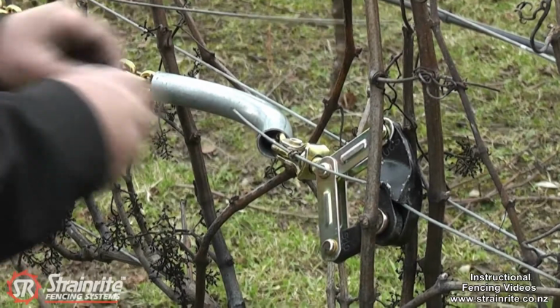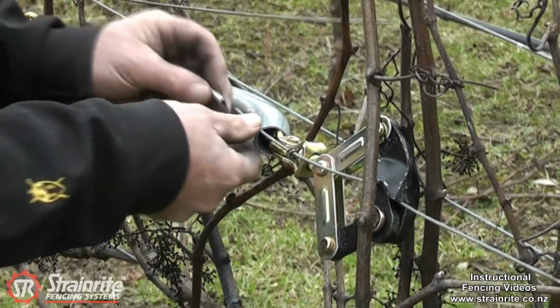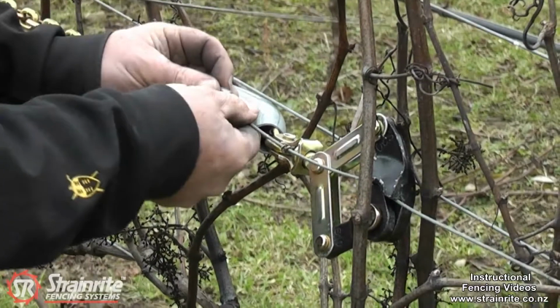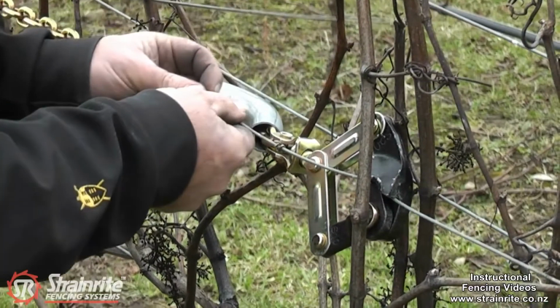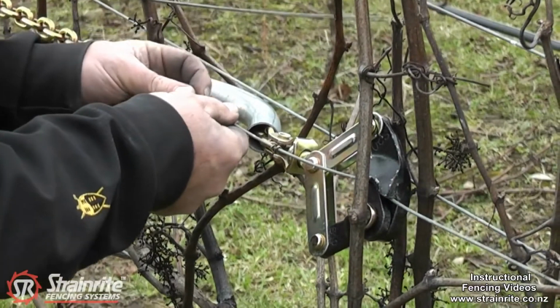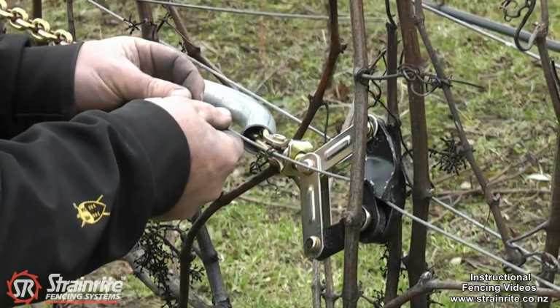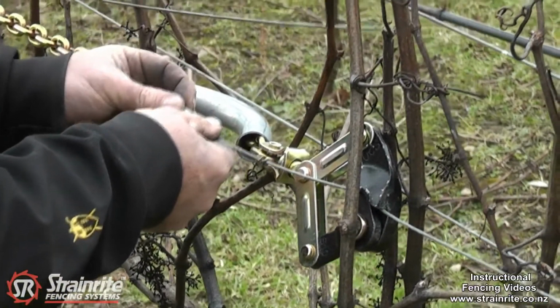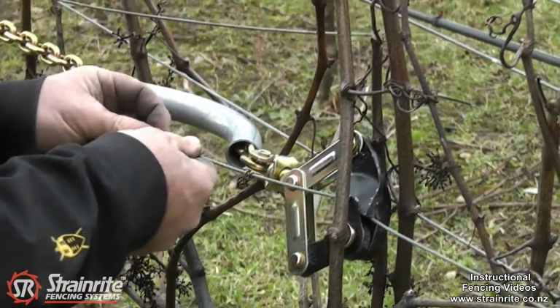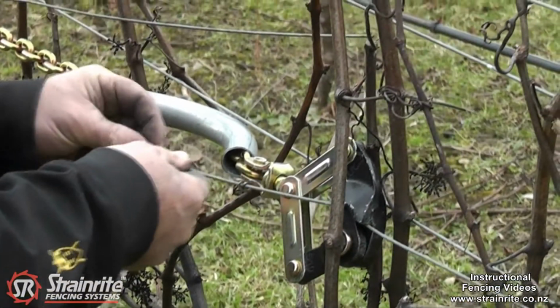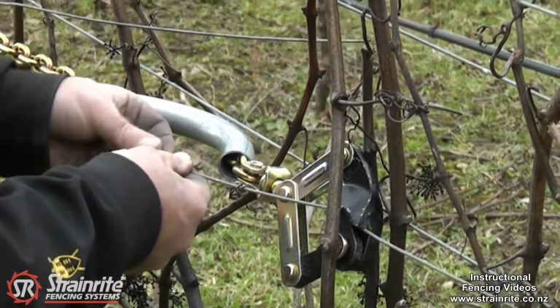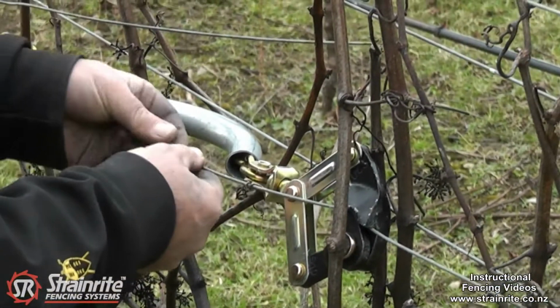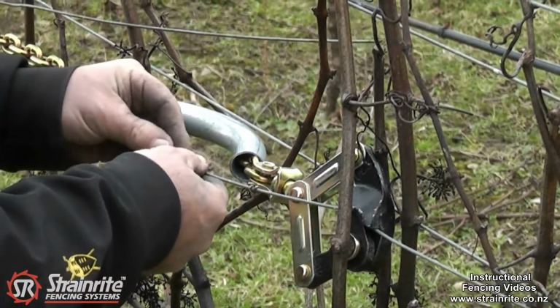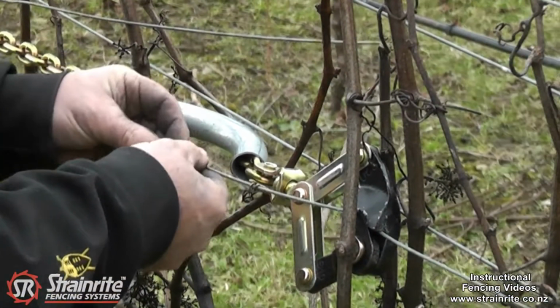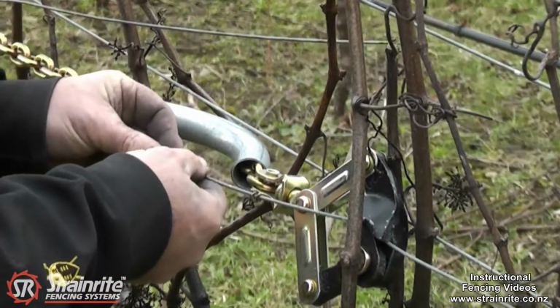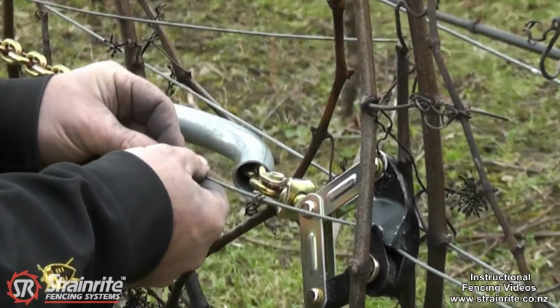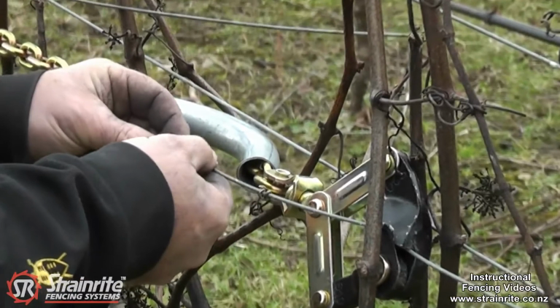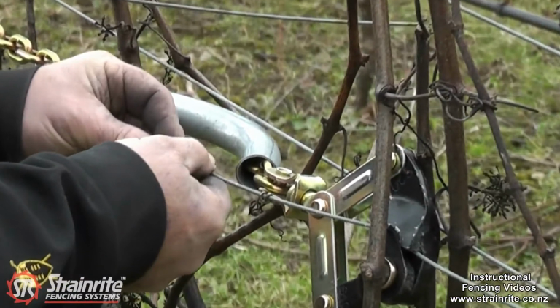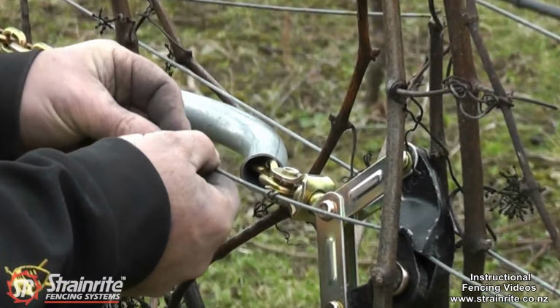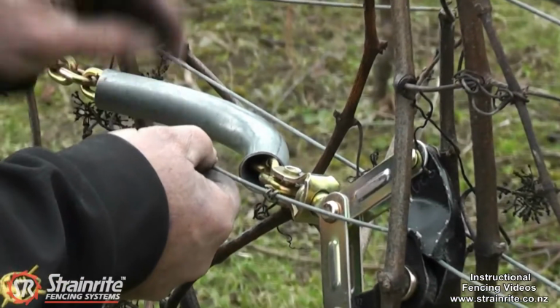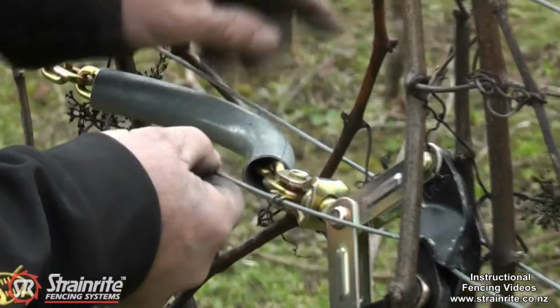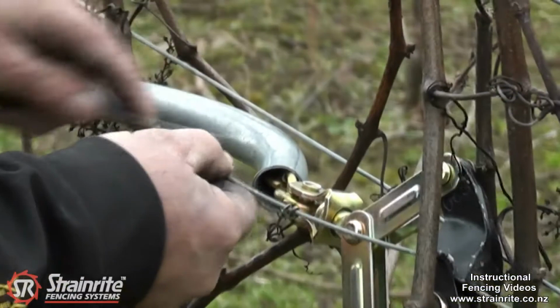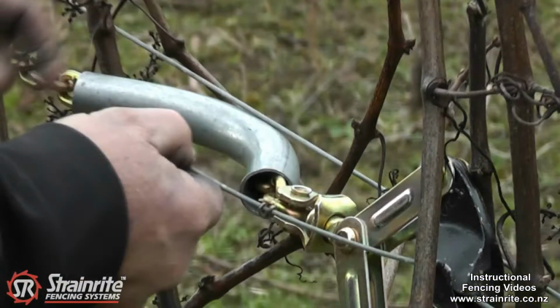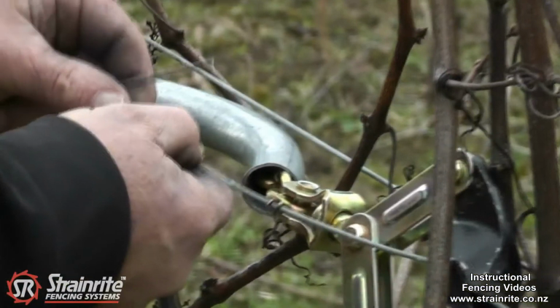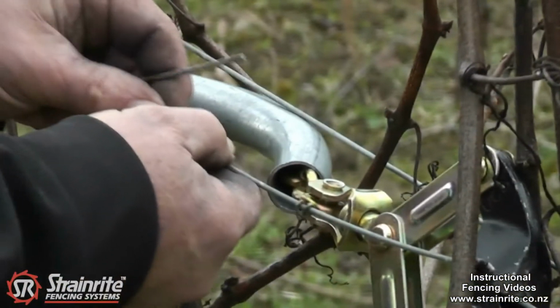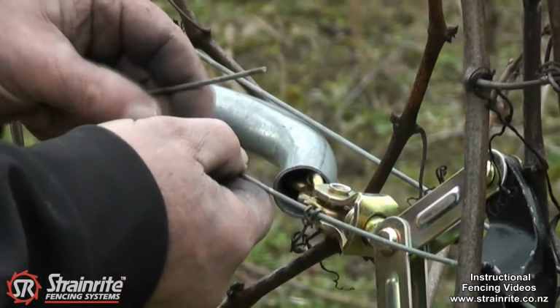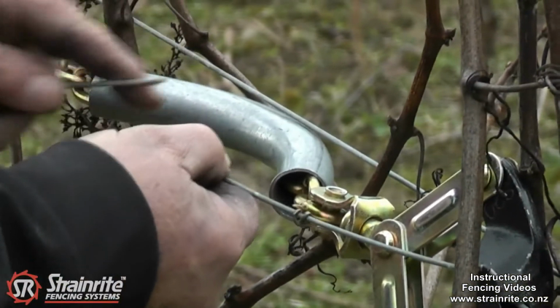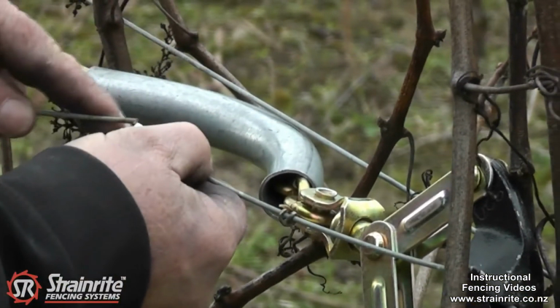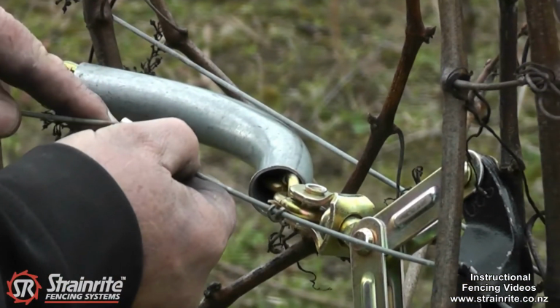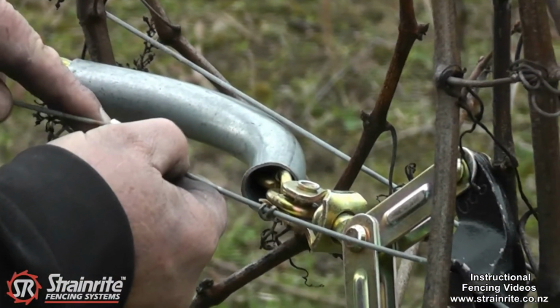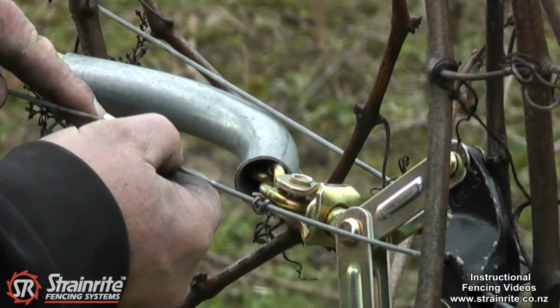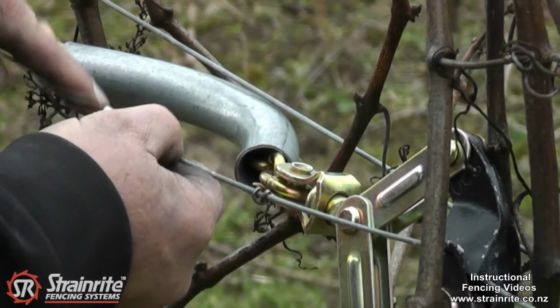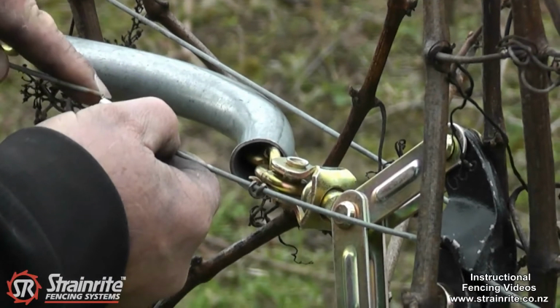Put the crimp sleeve on. Just have it so that end is just protruding and this end is flush.